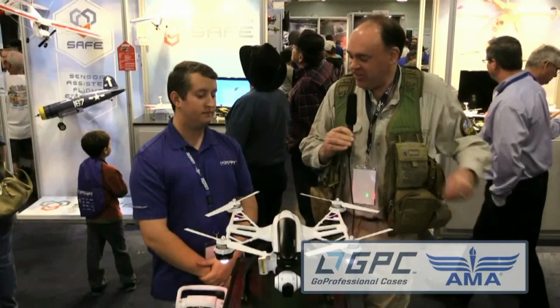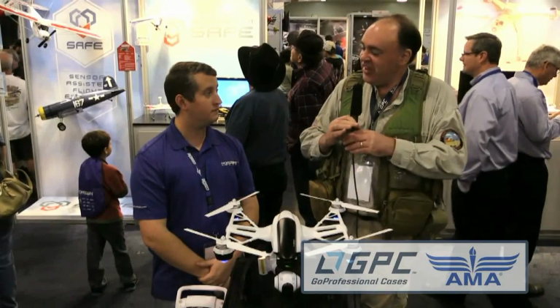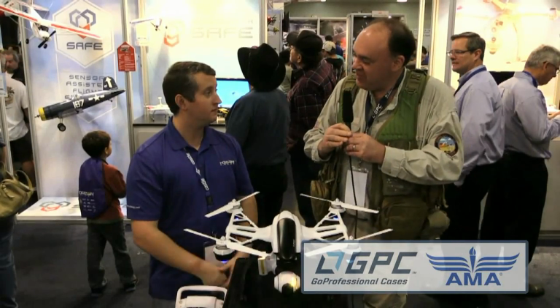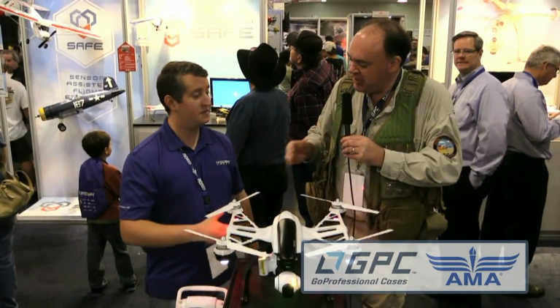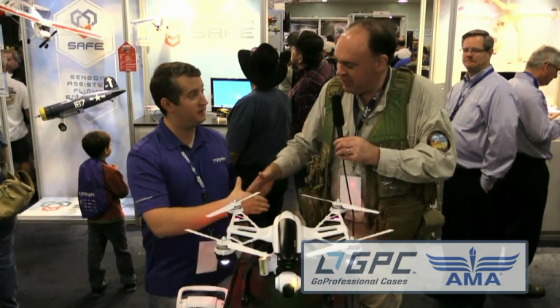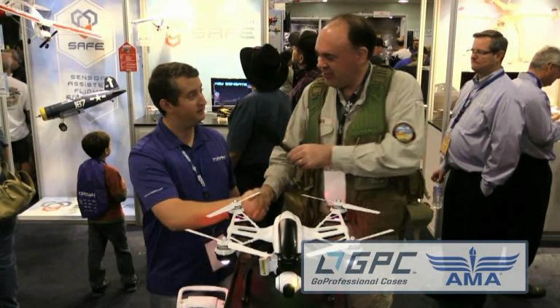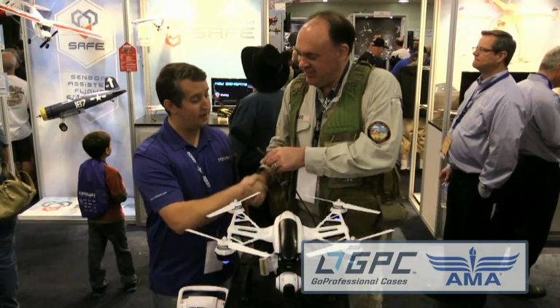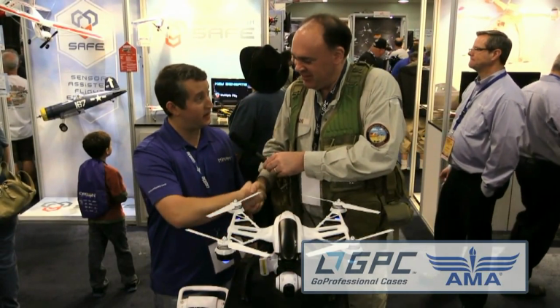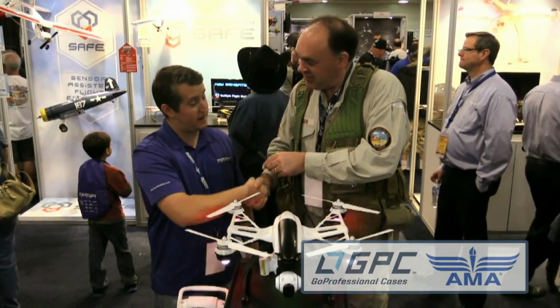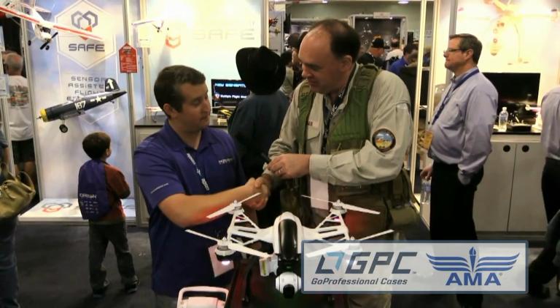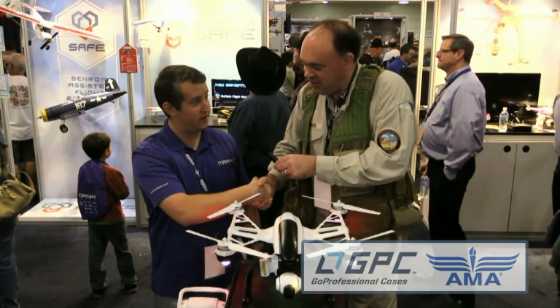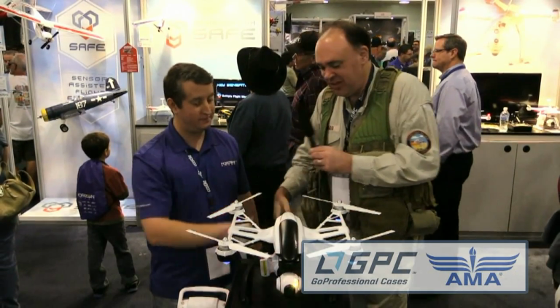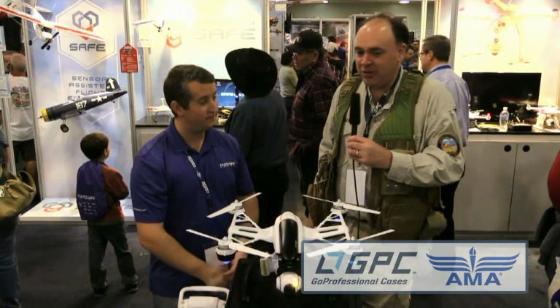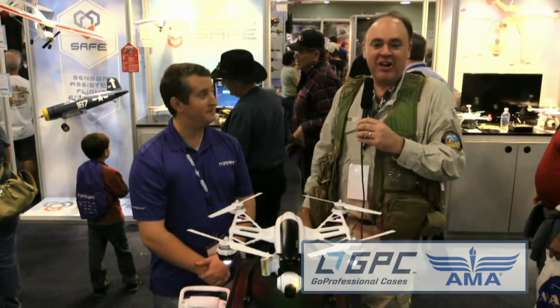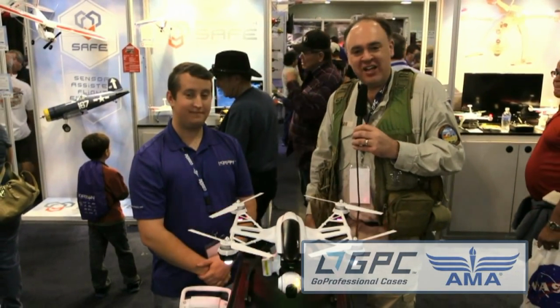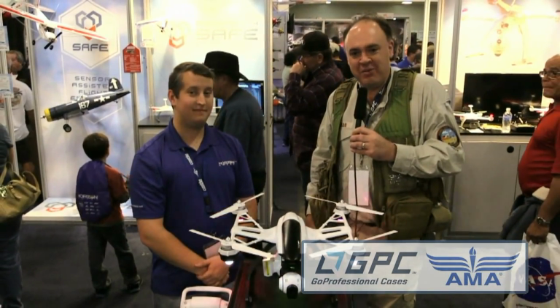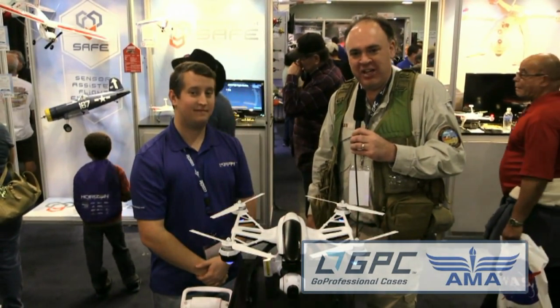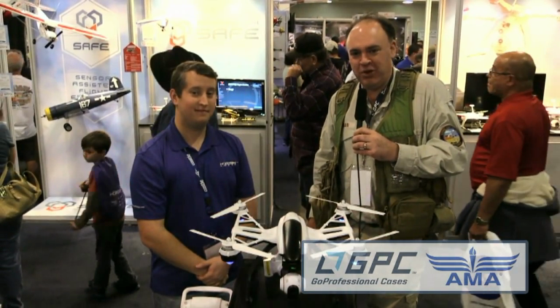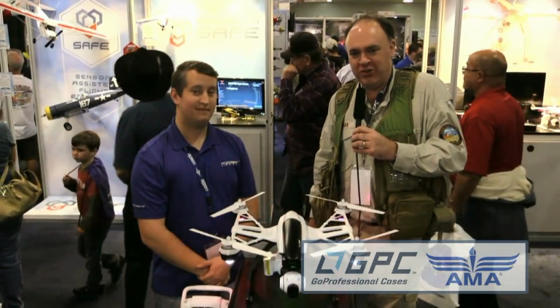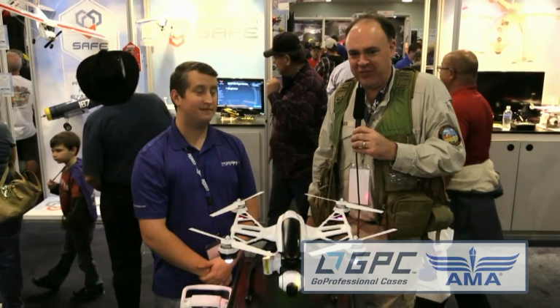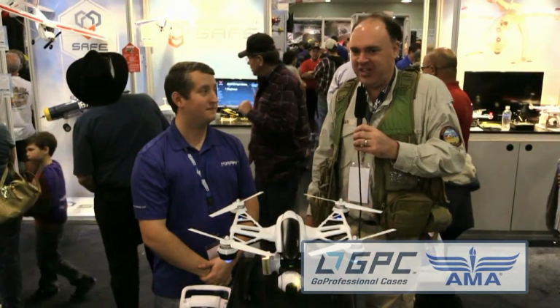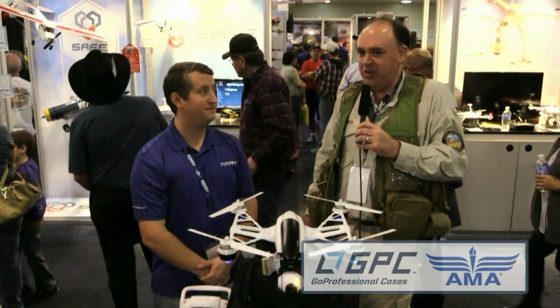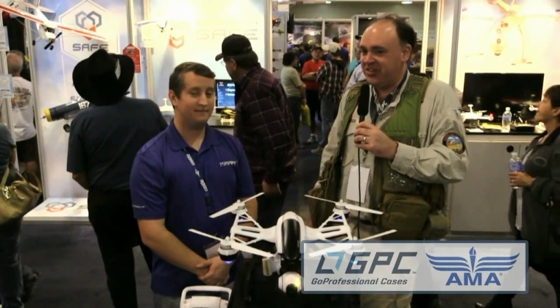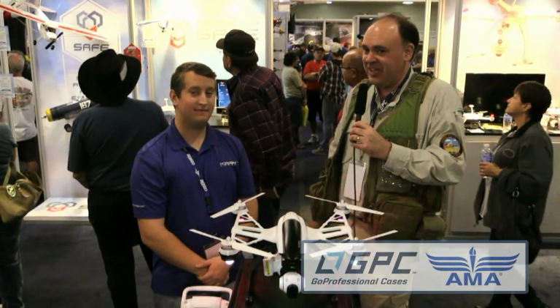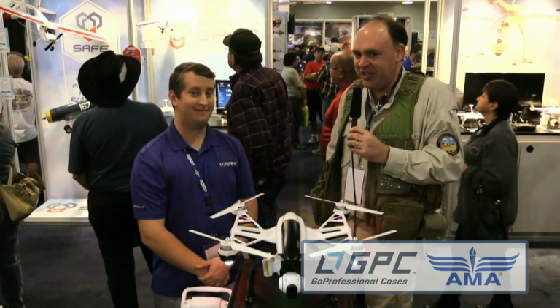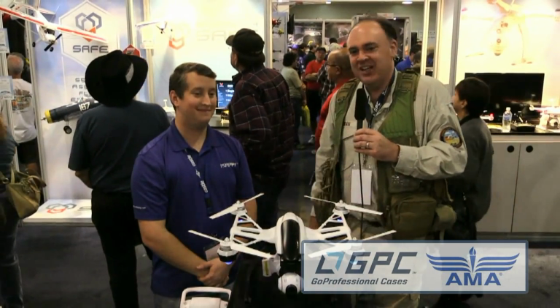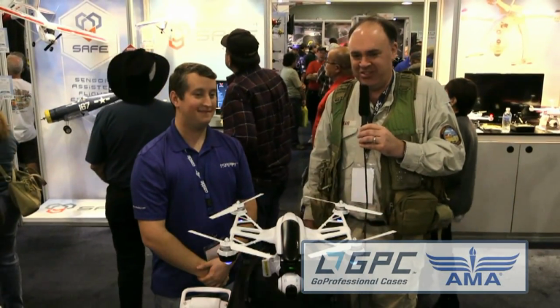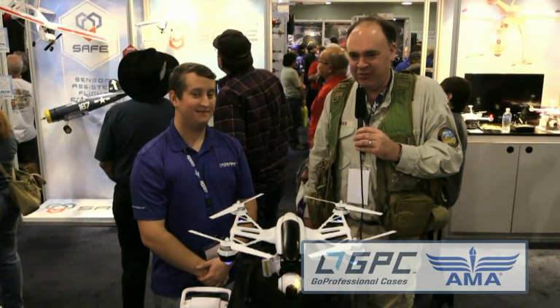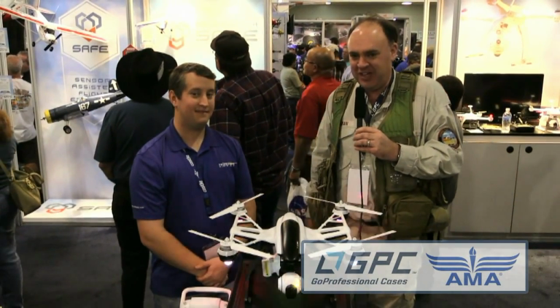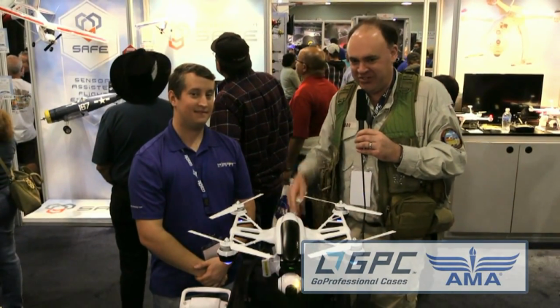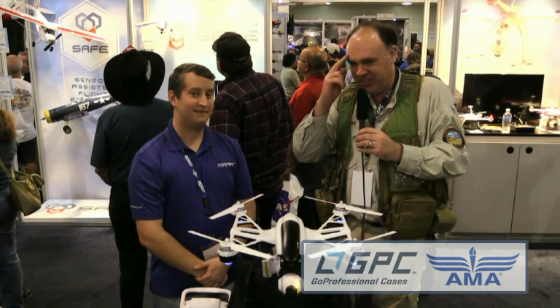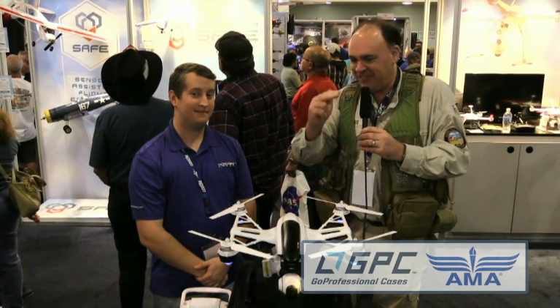Well, Stephen, thanks again for spending time with us. Yeah, absolutely — thanks for coming out again. And from AMA Expo 2015 in beautiful Ontario, California, this is the Roswell Flight Test Crew signing off.